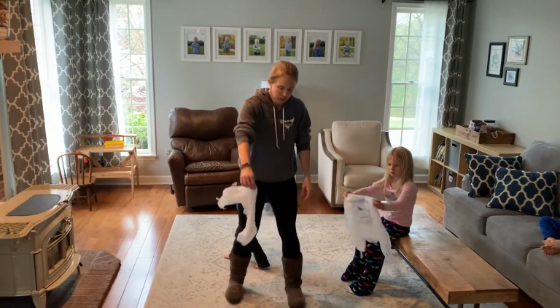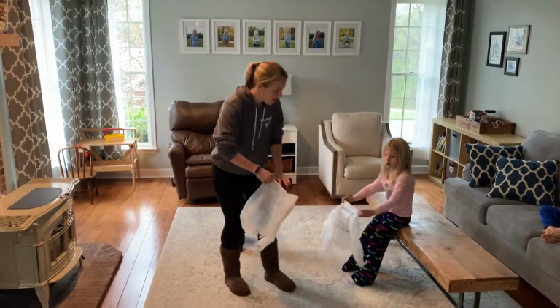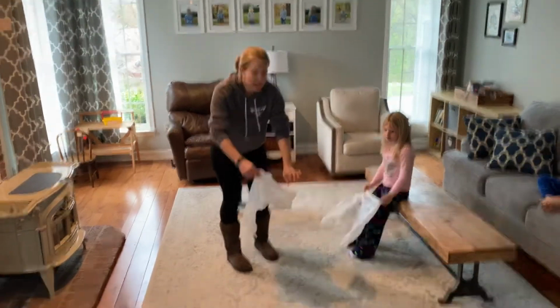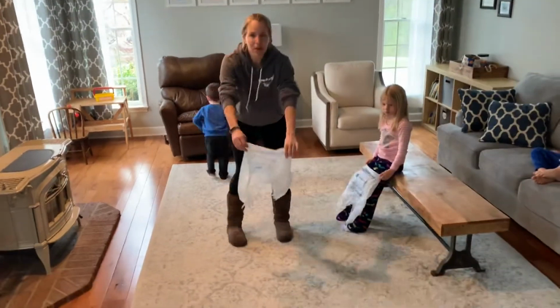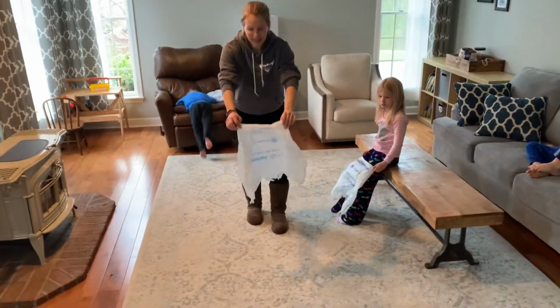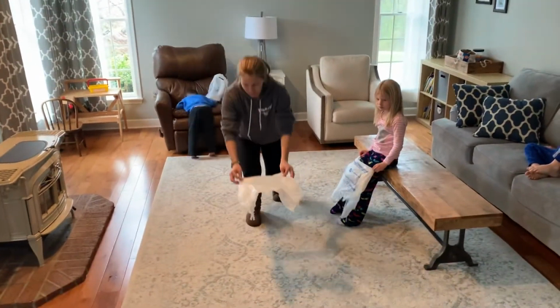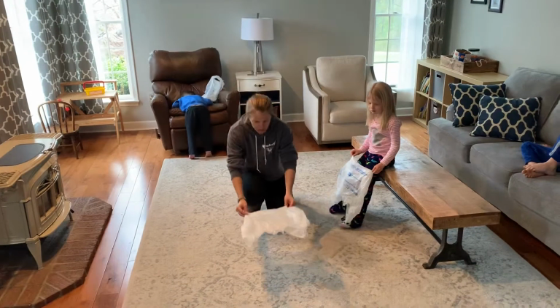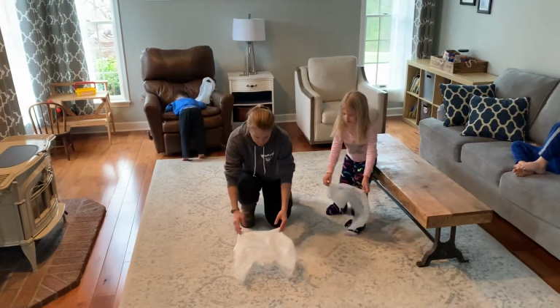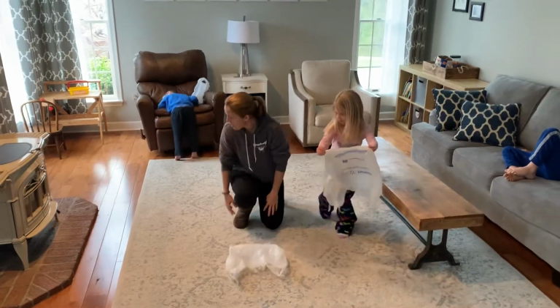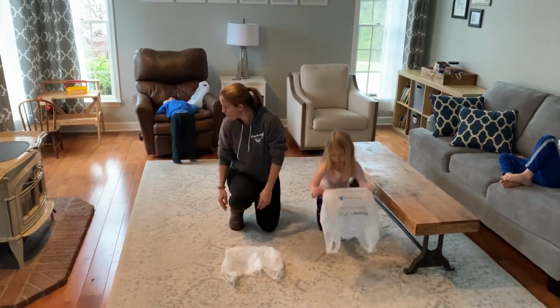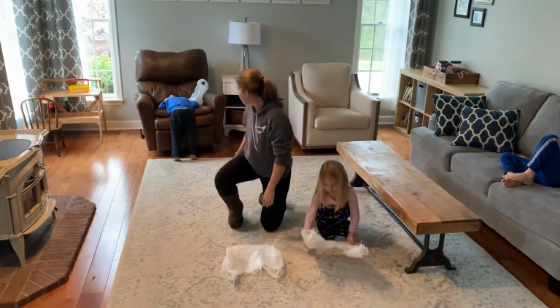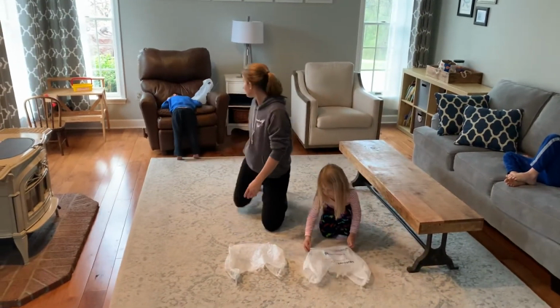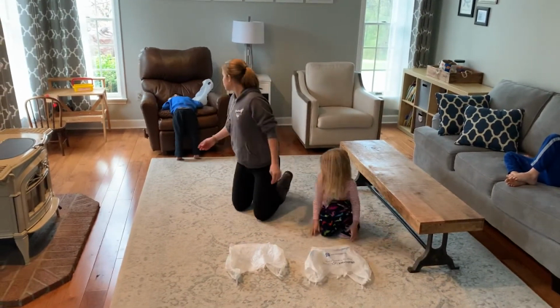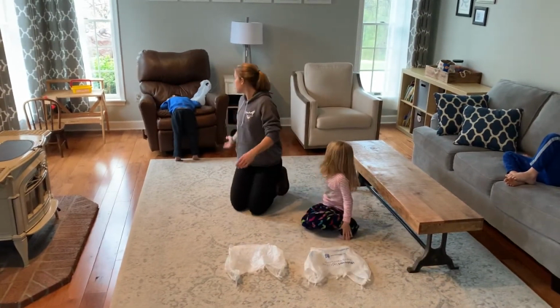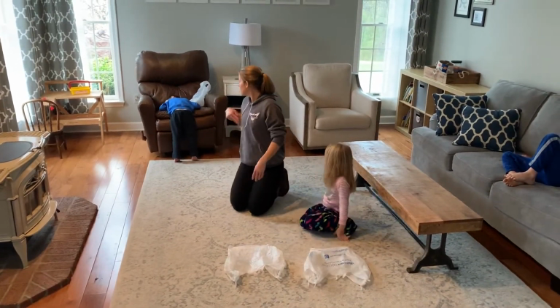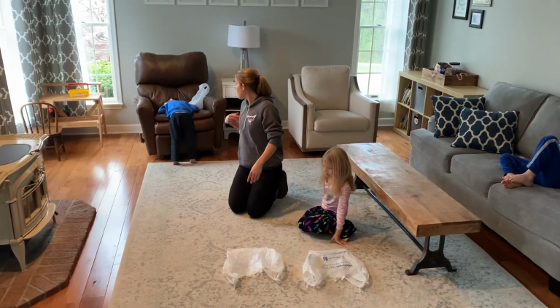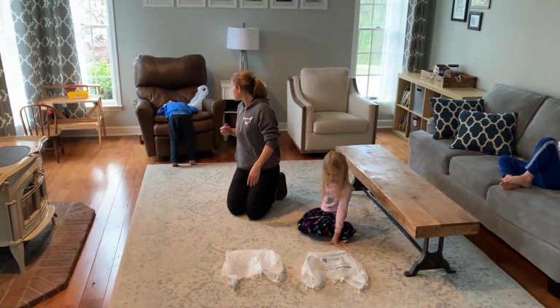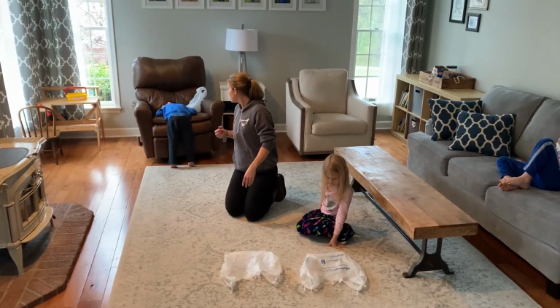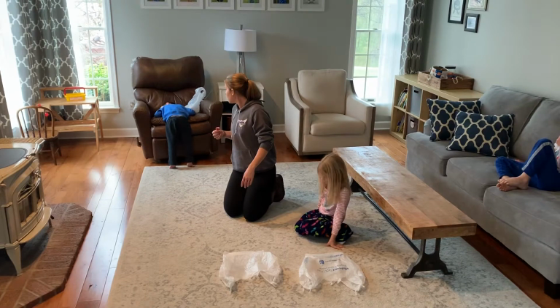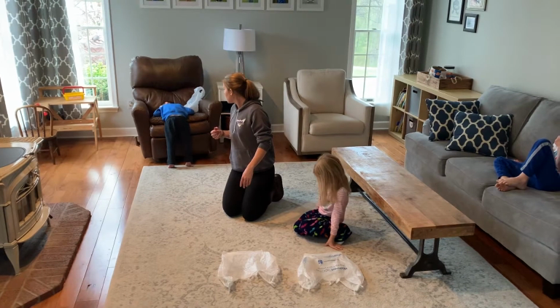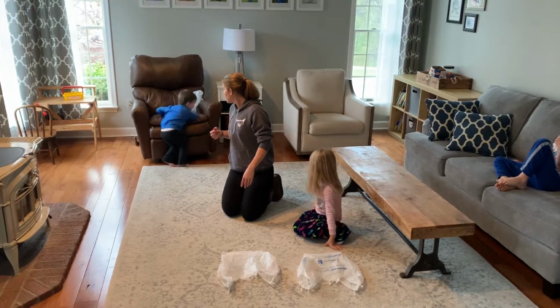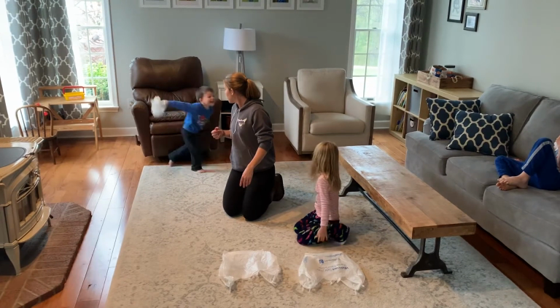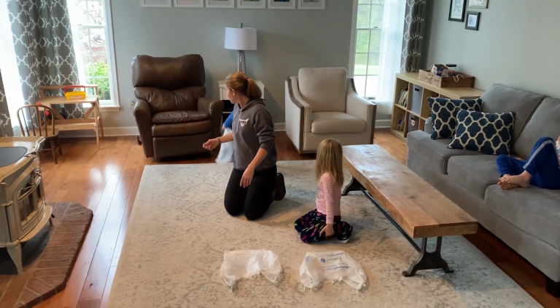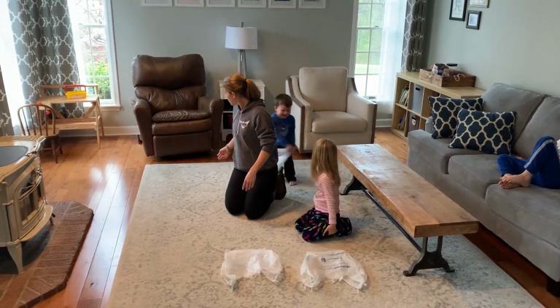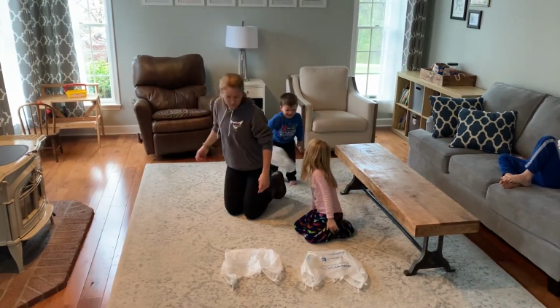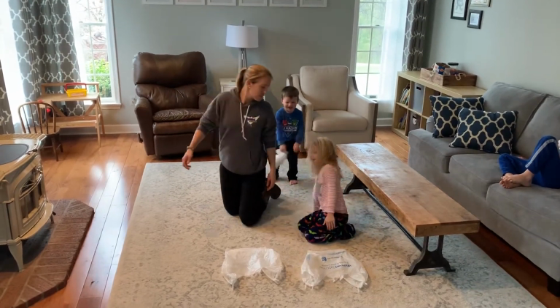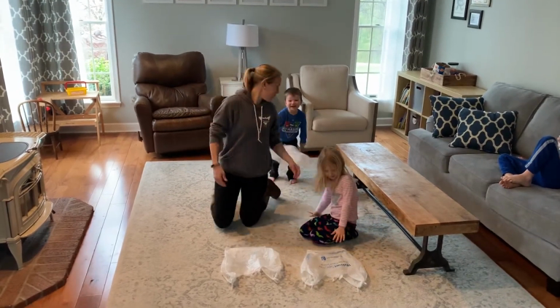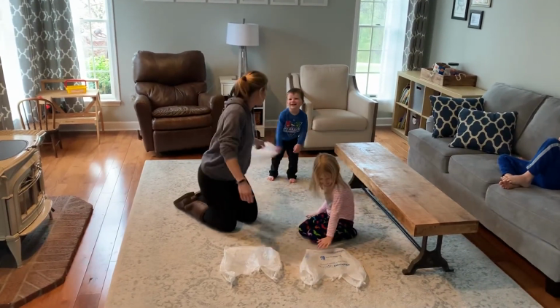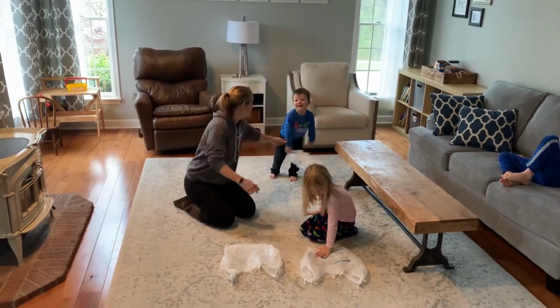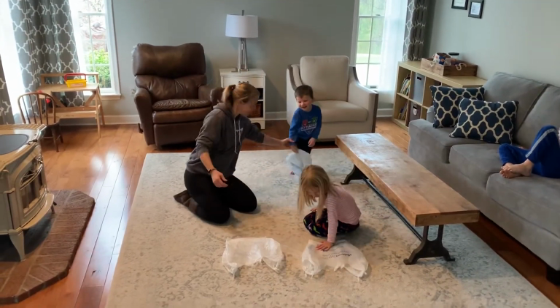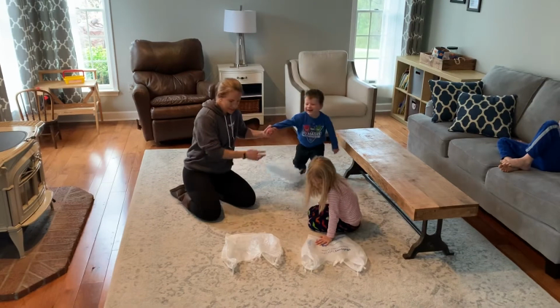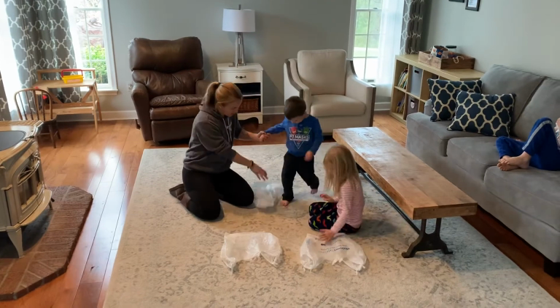We're just going to start by laying our bags down on the floor. You guys lay your bags down with mine. Andrew, you want to do this with us? Come lay yours down here.